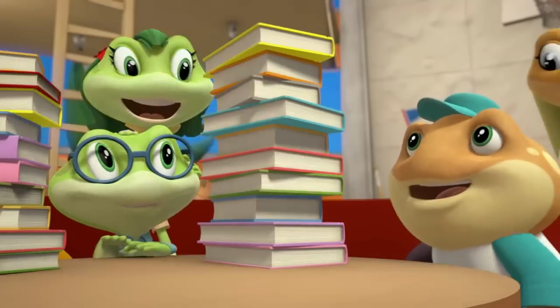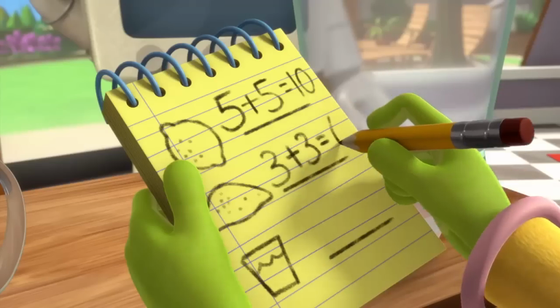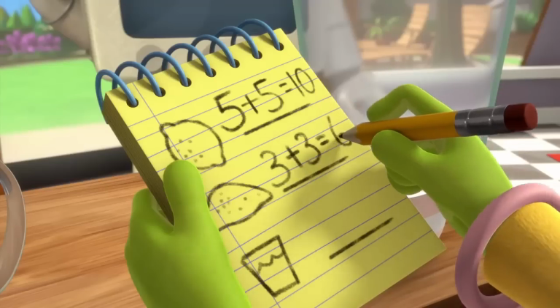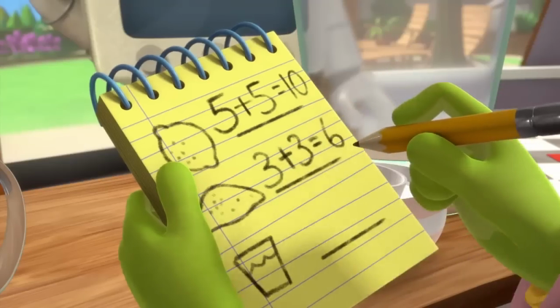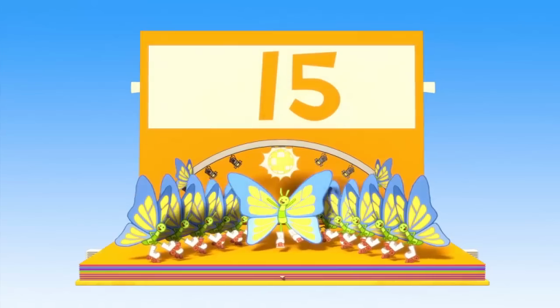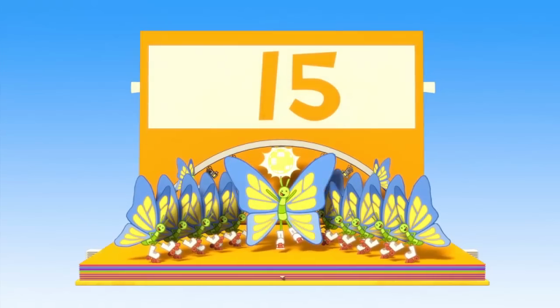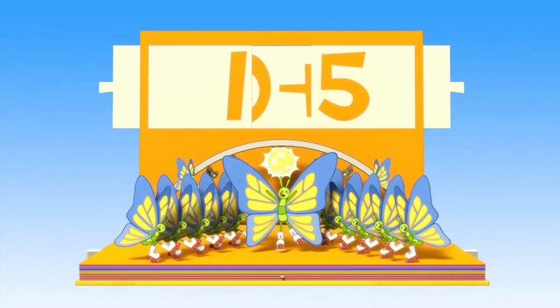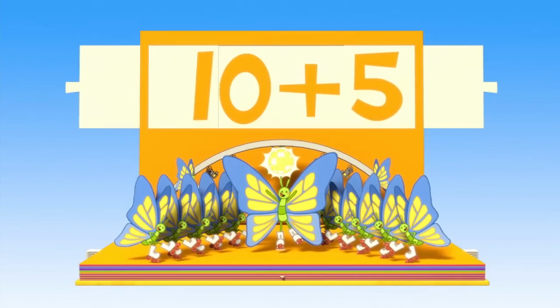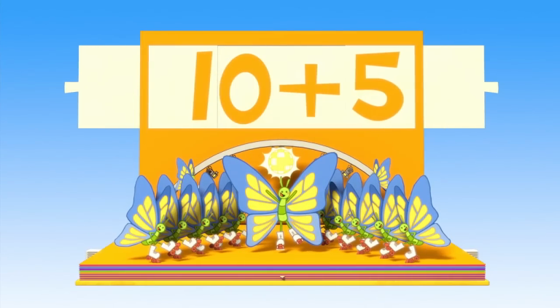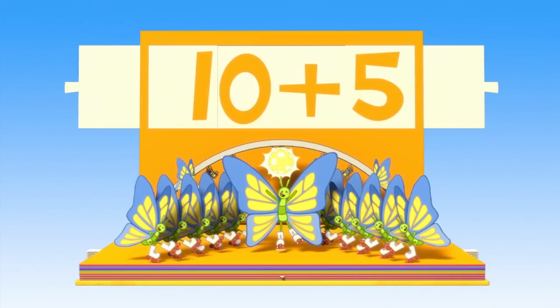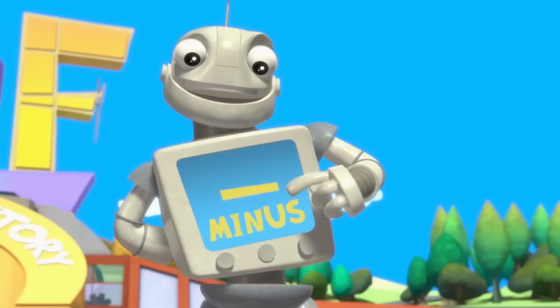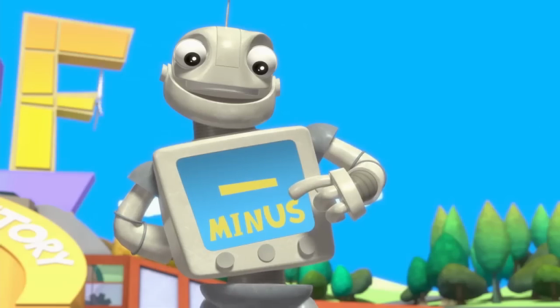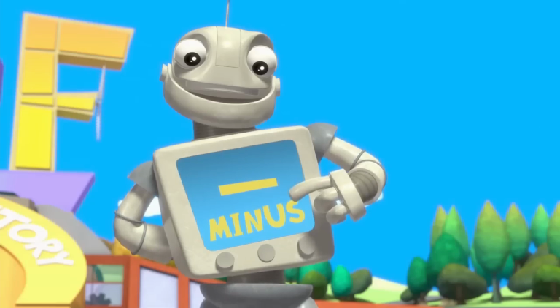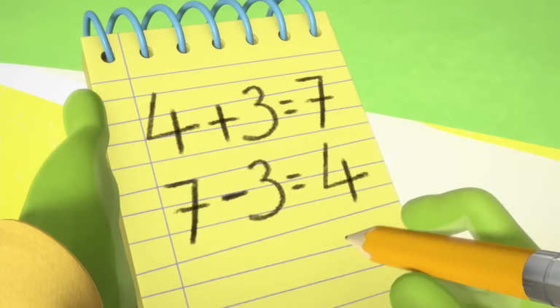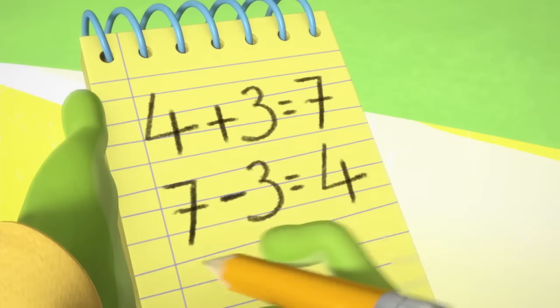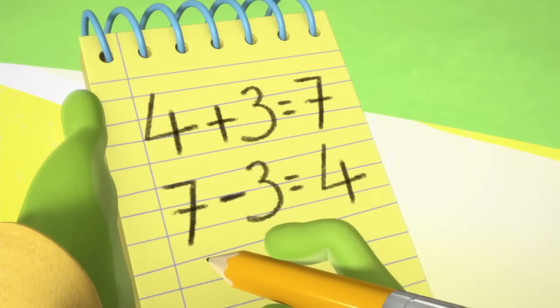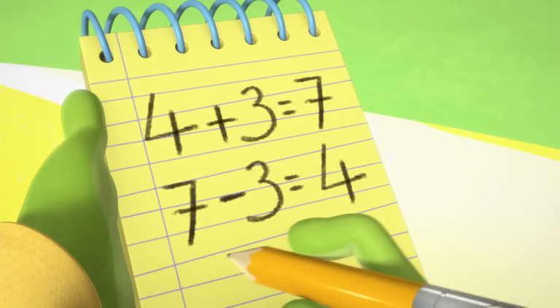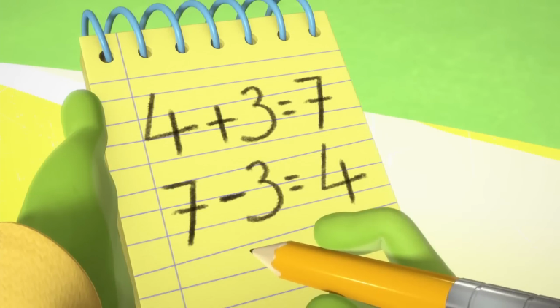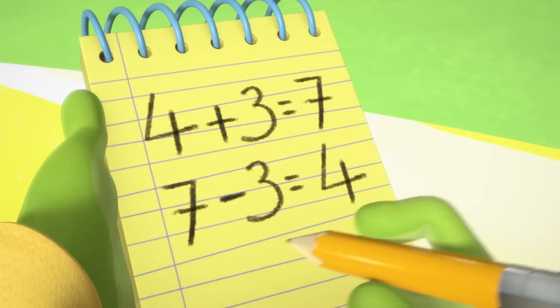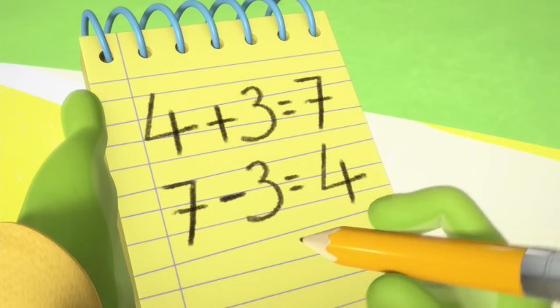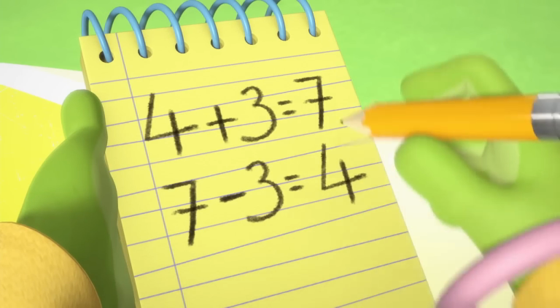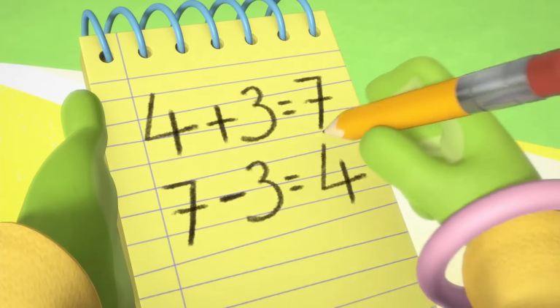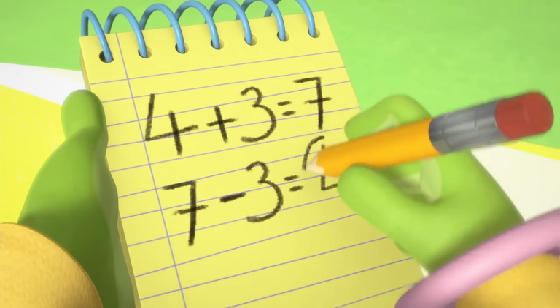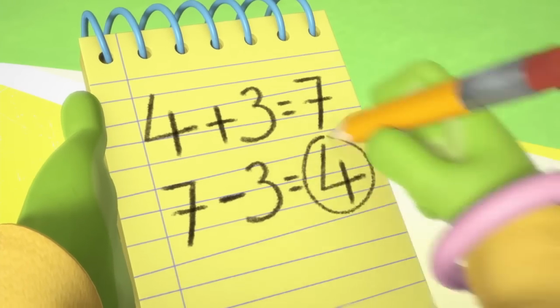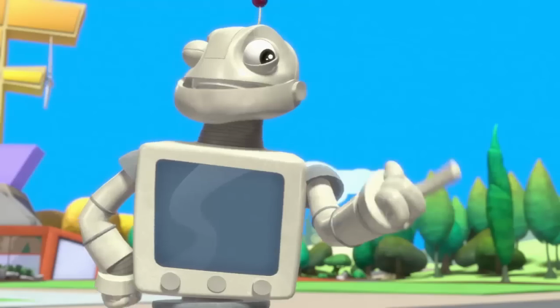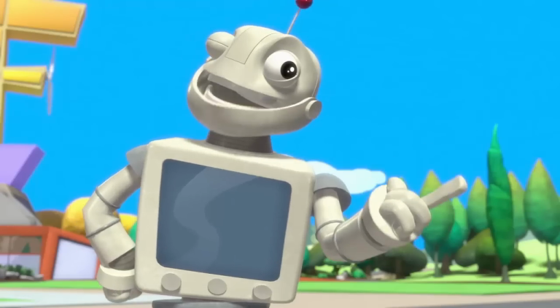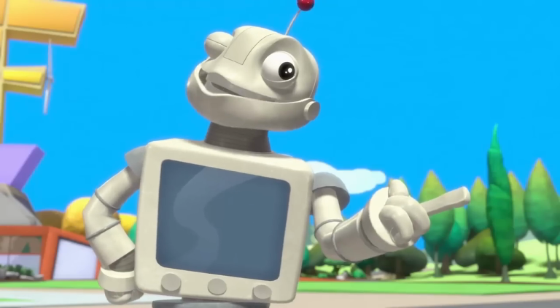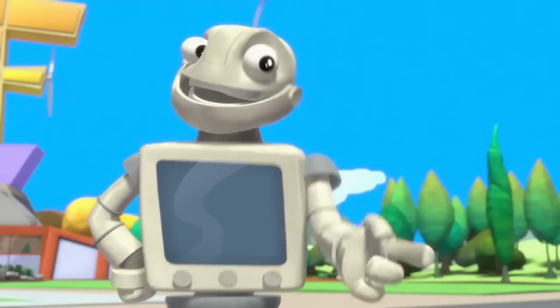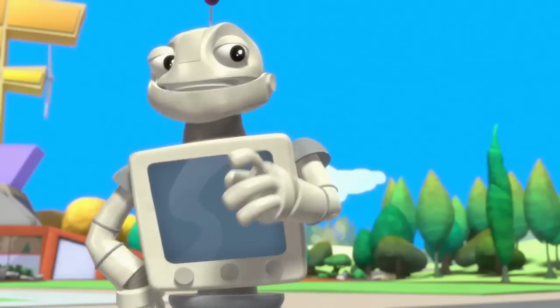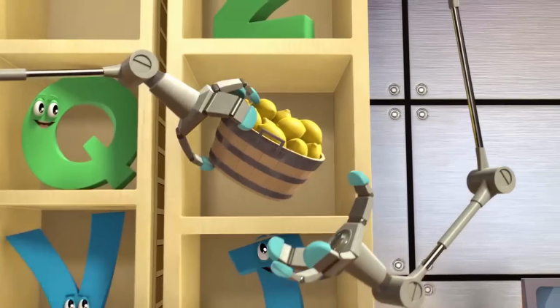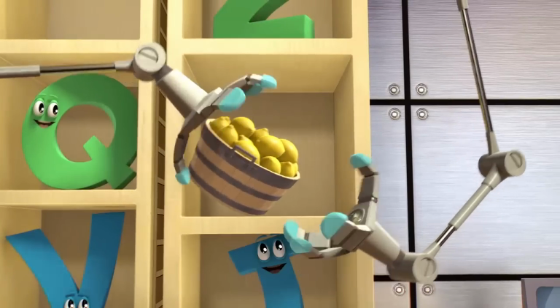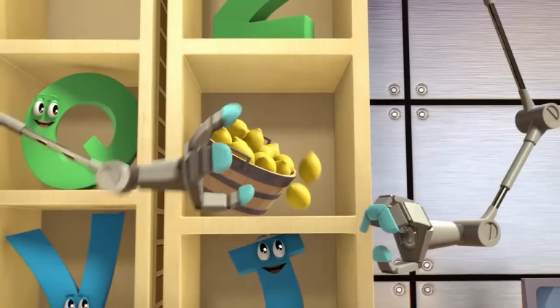They'll learn about addition — 'Fifteen is ten plus five.' Subtraction — 'When you have seven minus three, it equals four.' 'I like how you worked that out, Lily.' And counting.